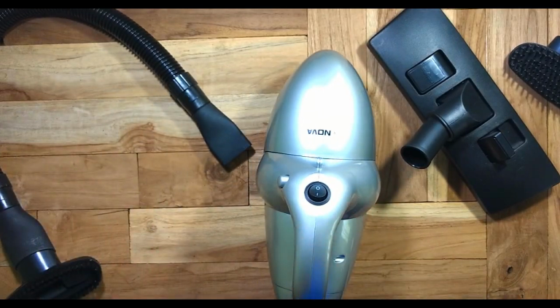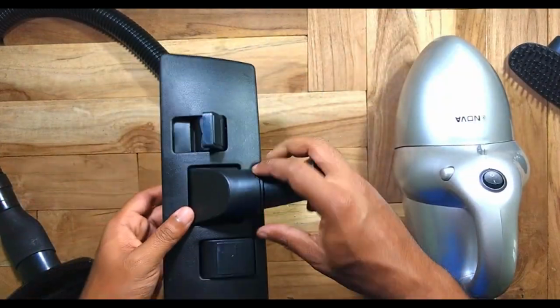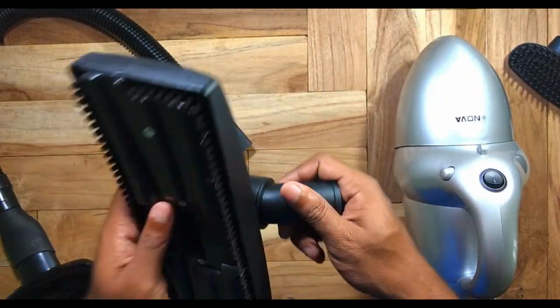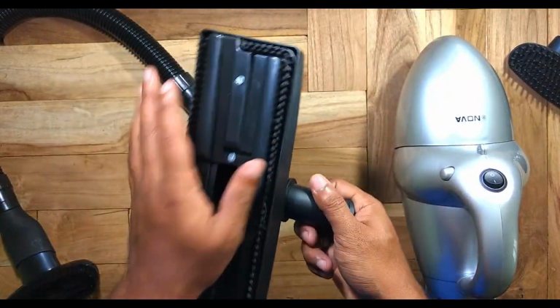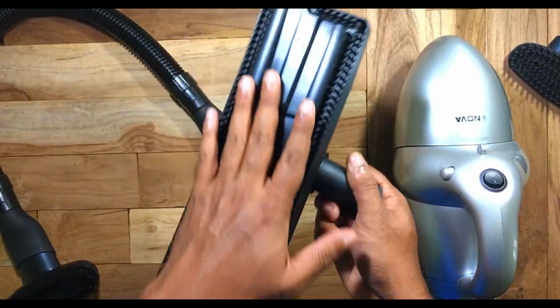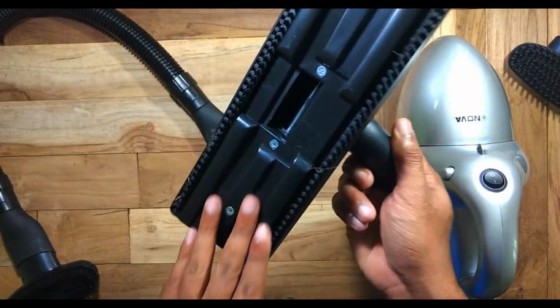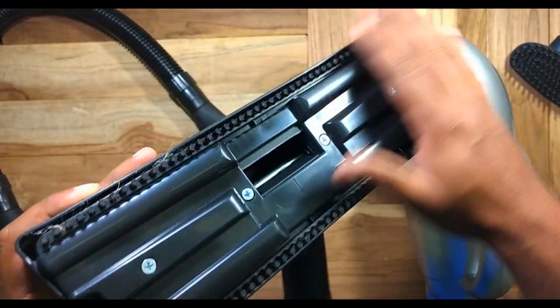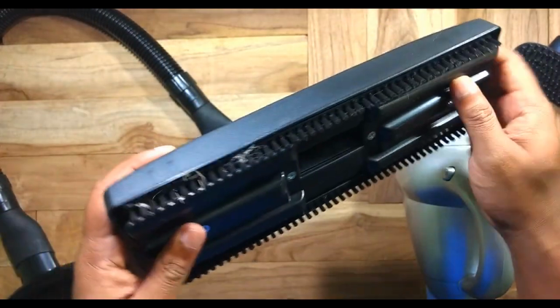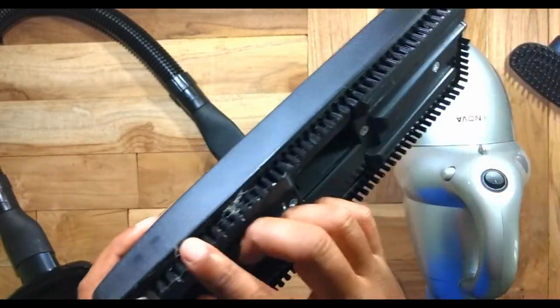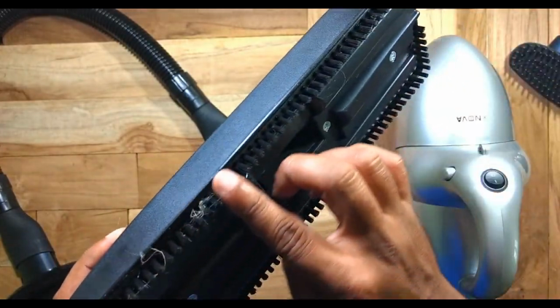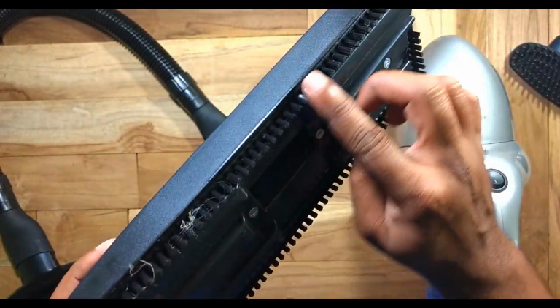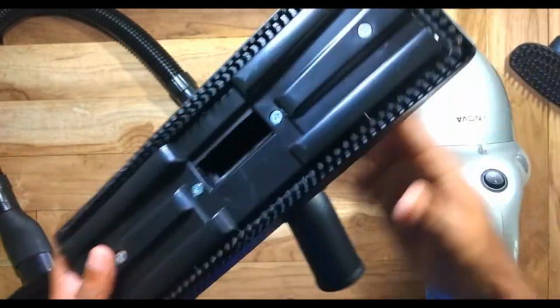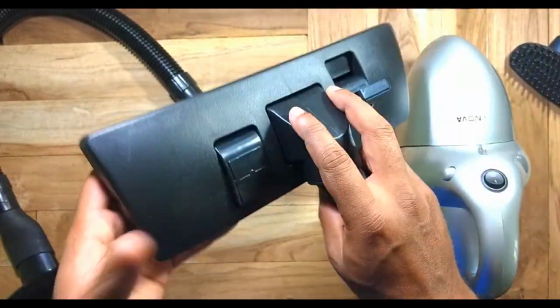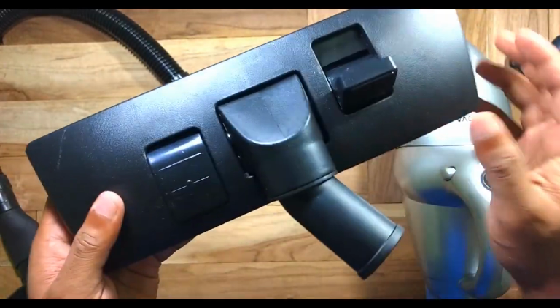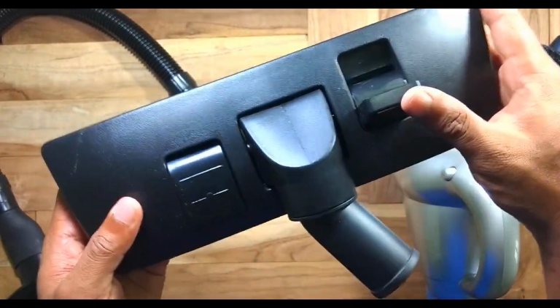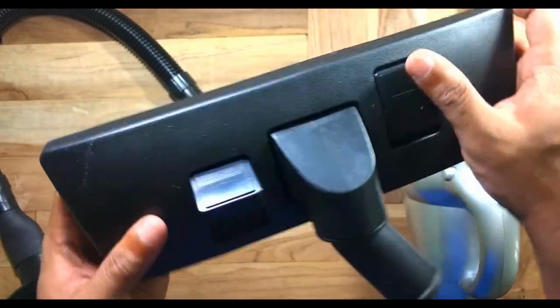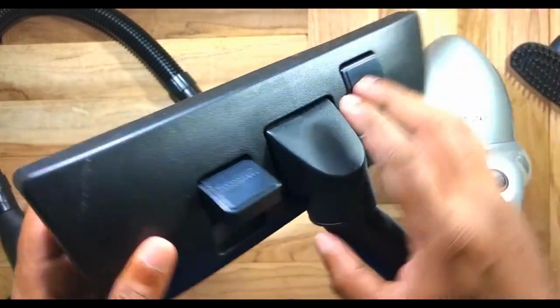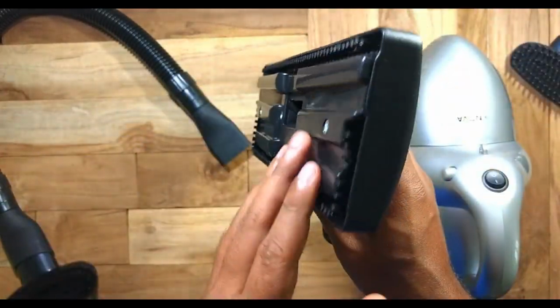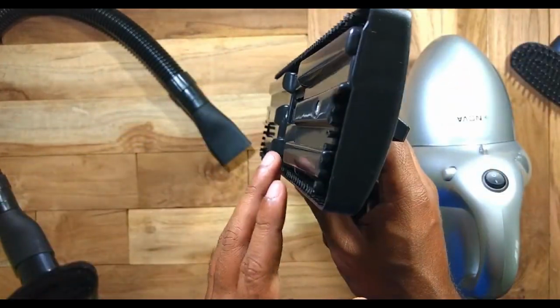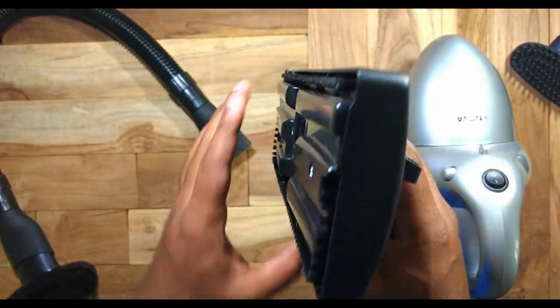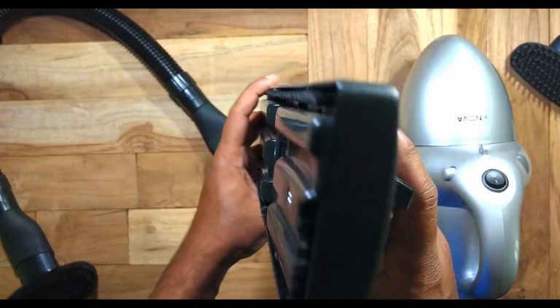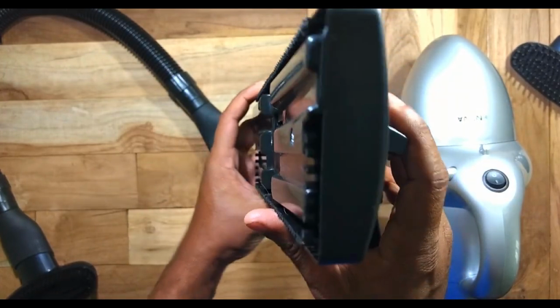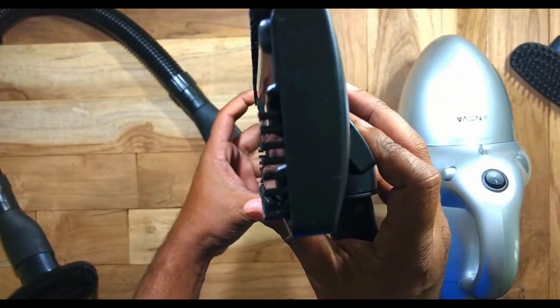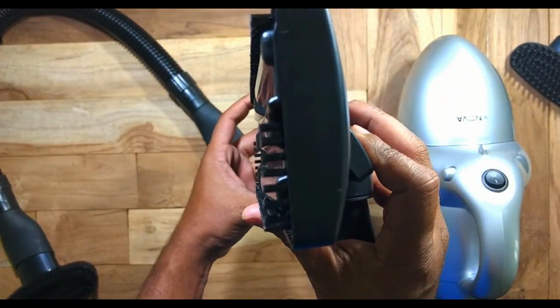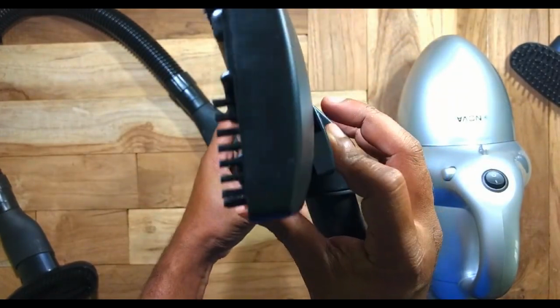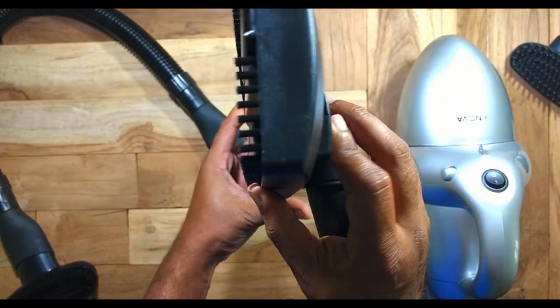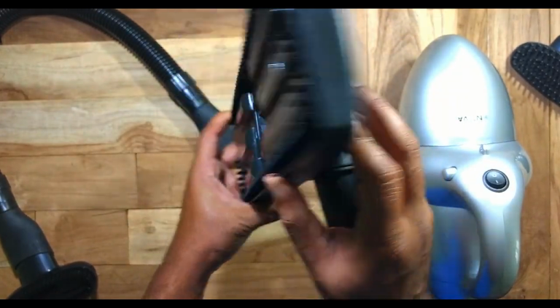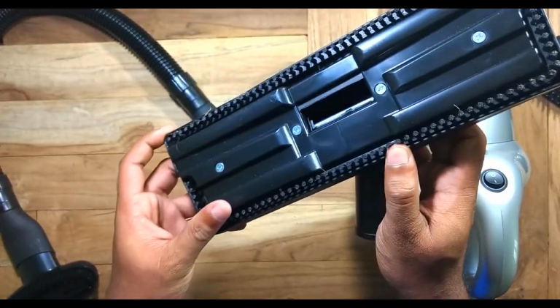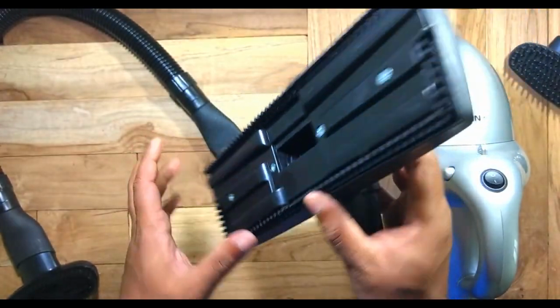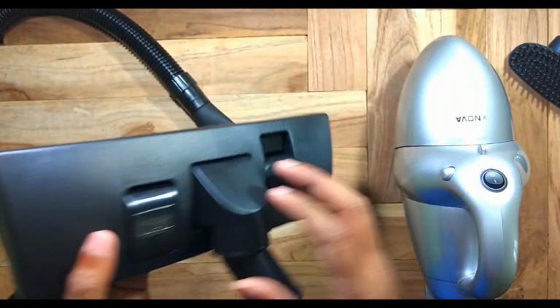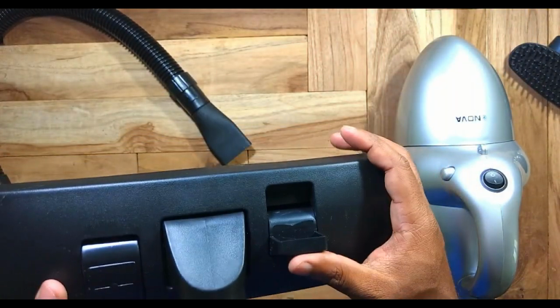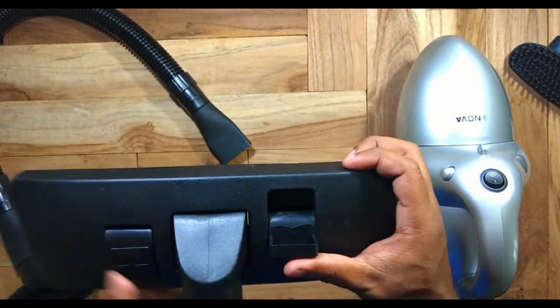This can be used for cleaning the carpet. There's a nice brush finish on the bottom, and you can increase or decrease the height of the brush through the lever provided on the back.